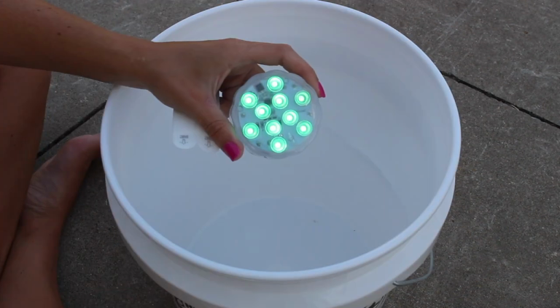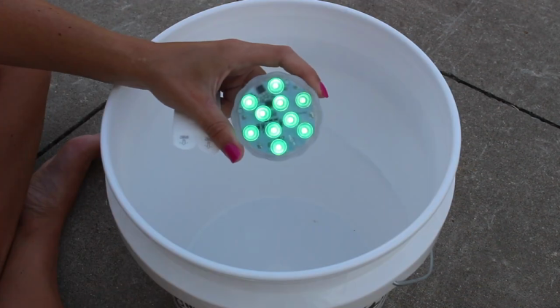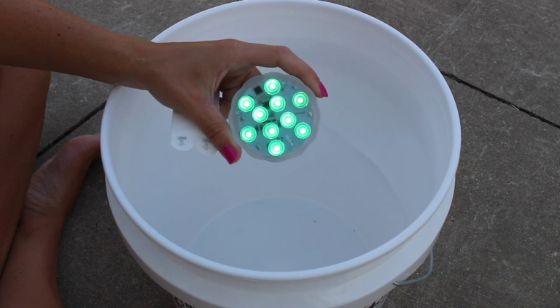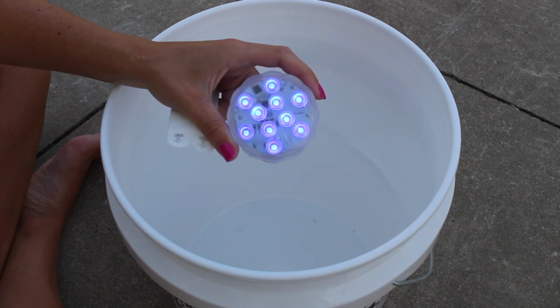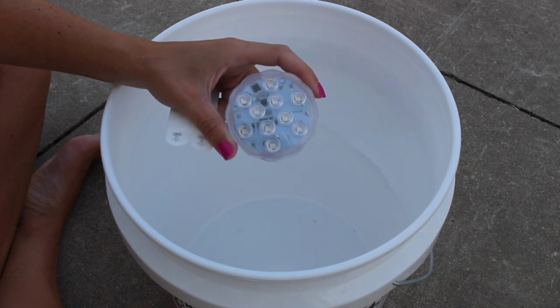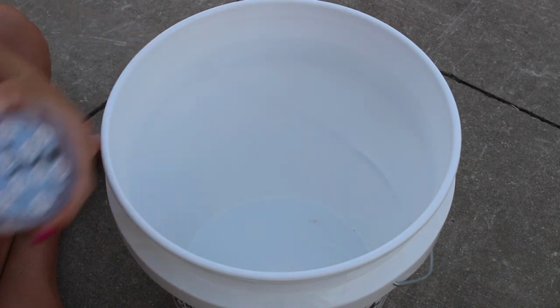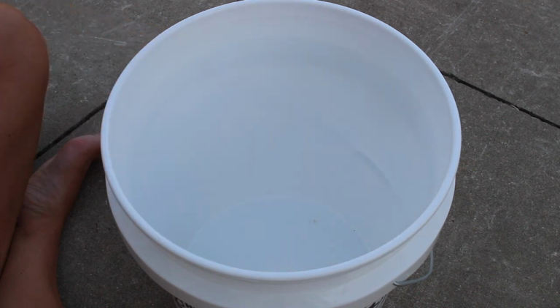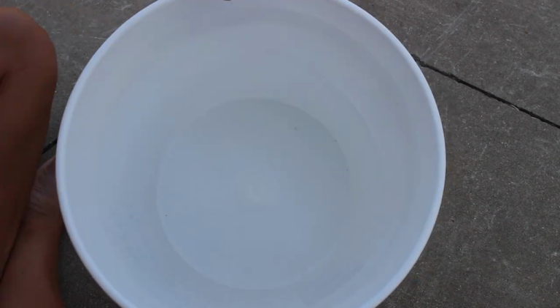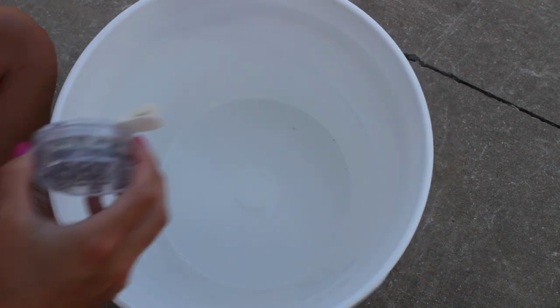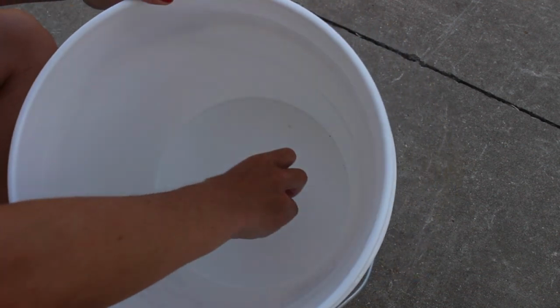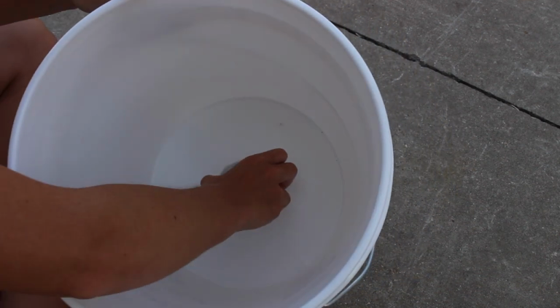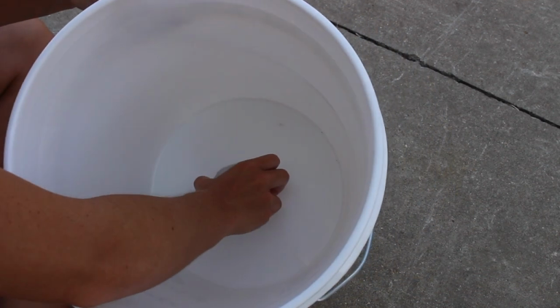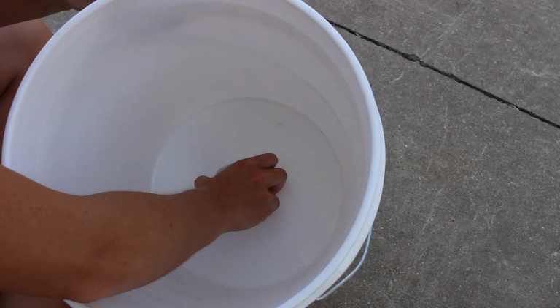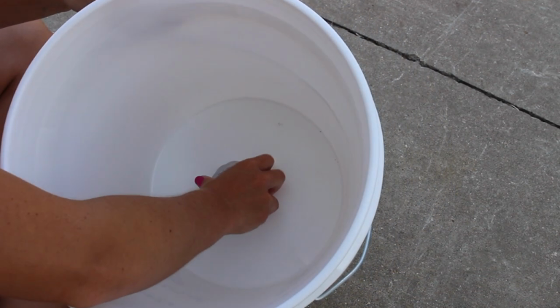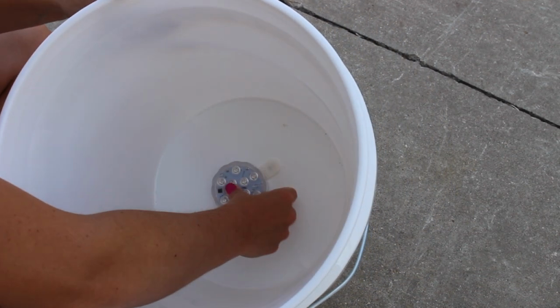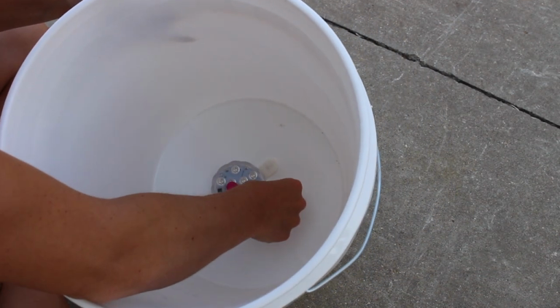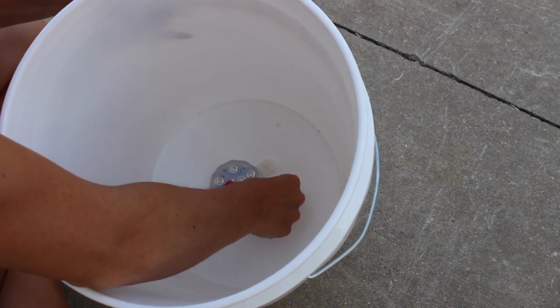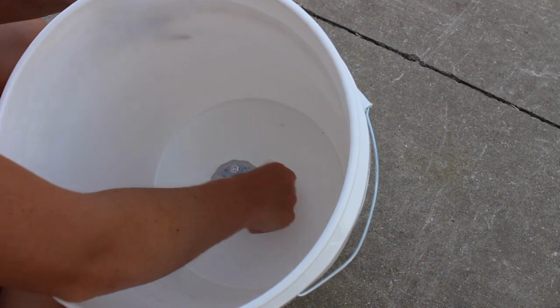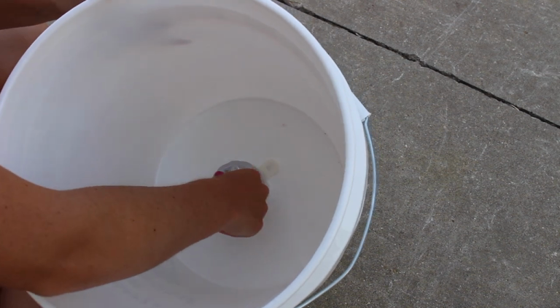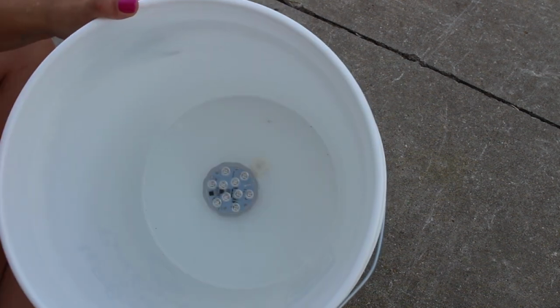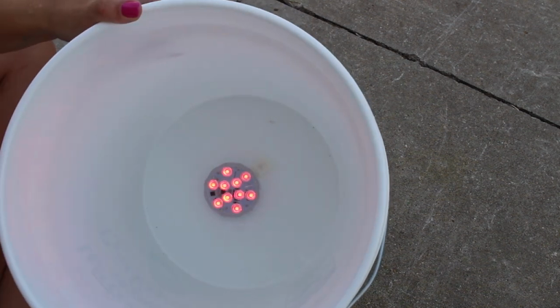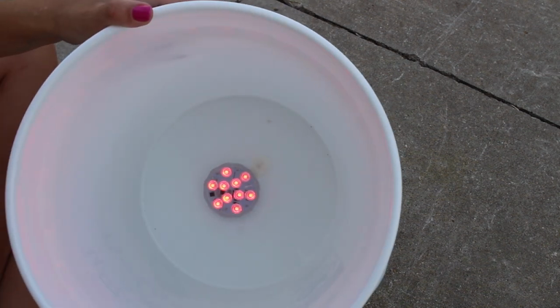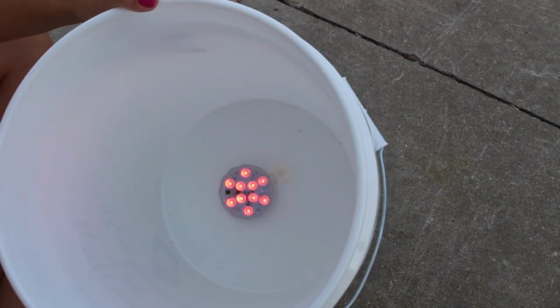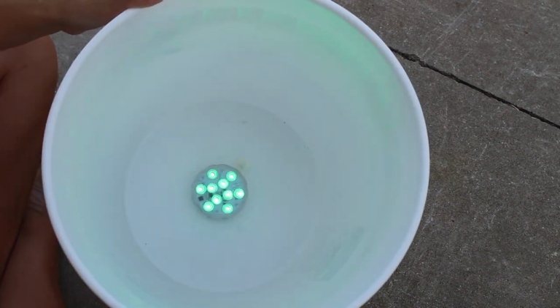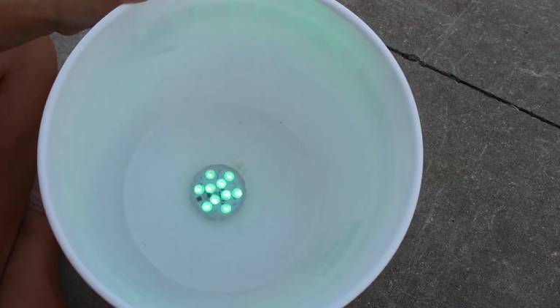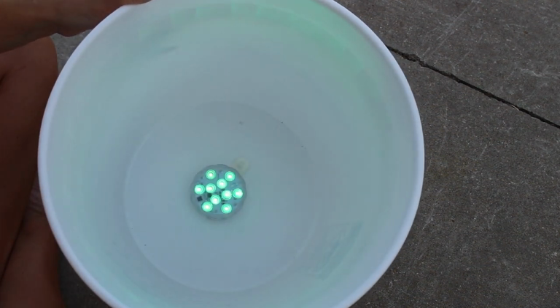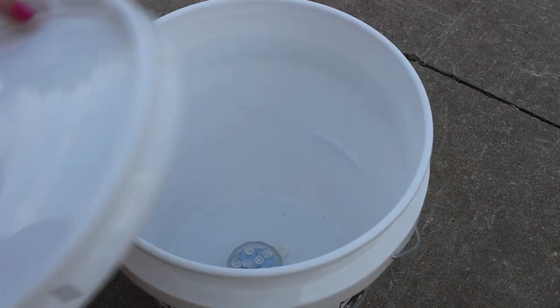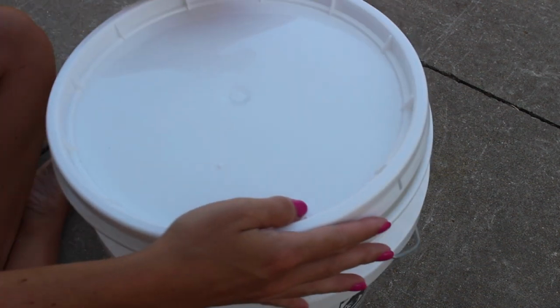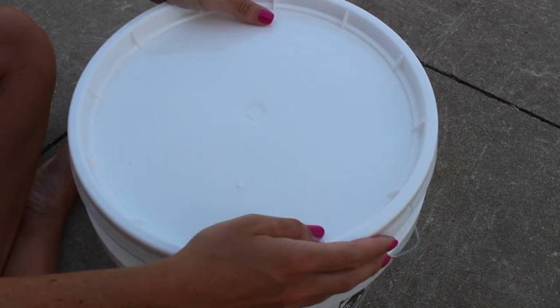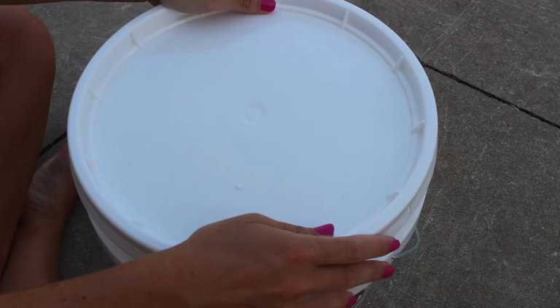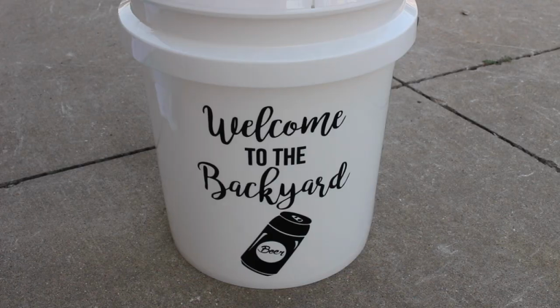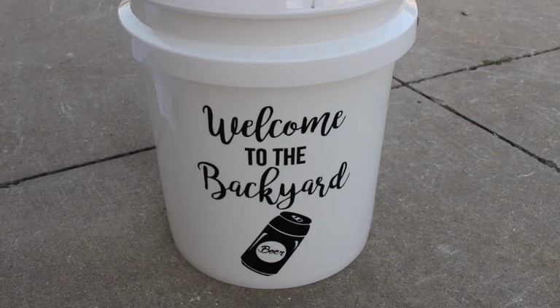After that, take the puck light and attach the Velcro command strips. Stick it to the inside bottom of the bucket. Then put on the lid, and that's it!